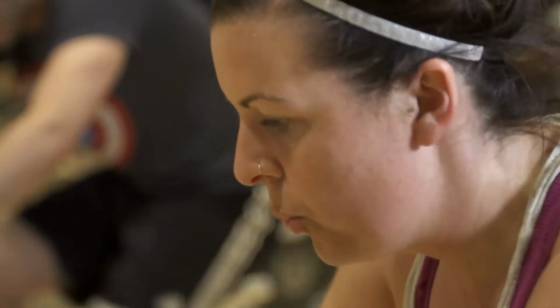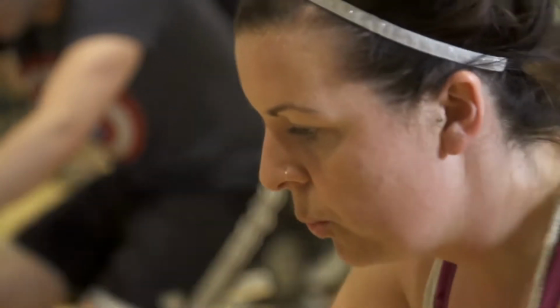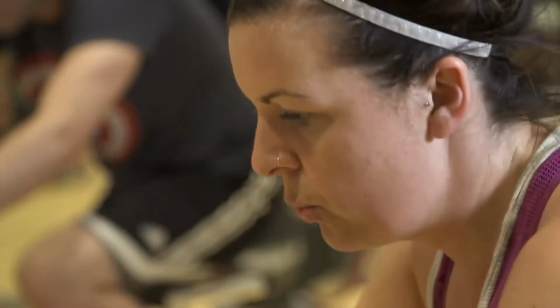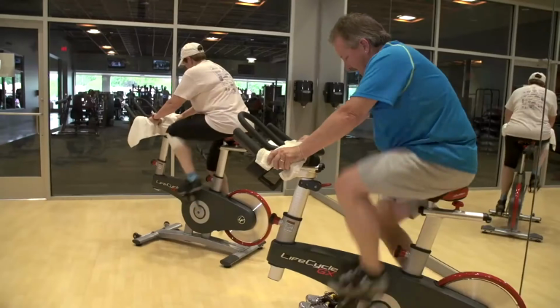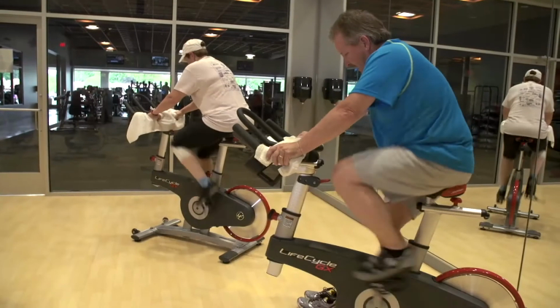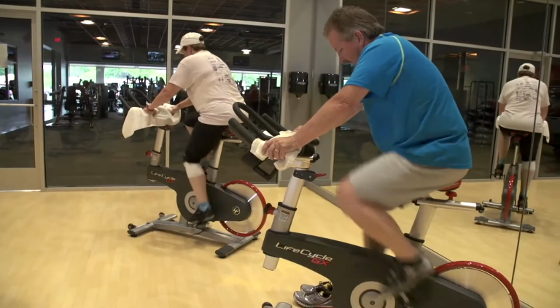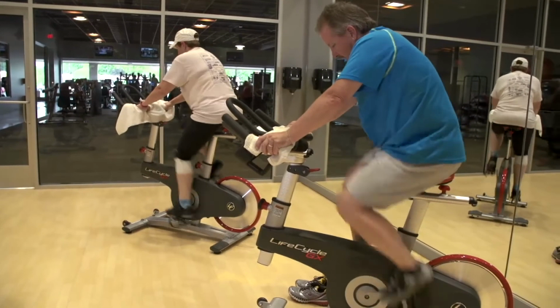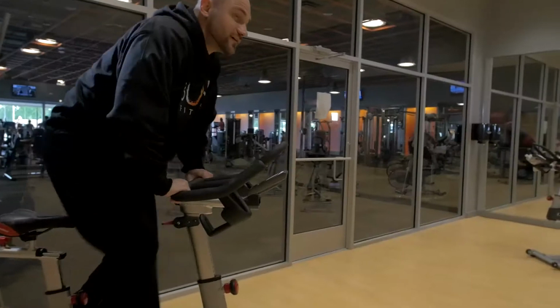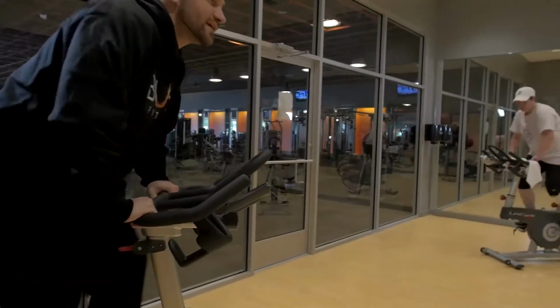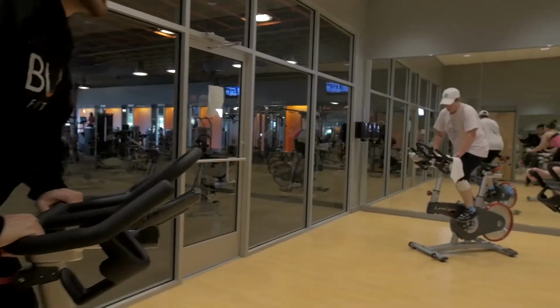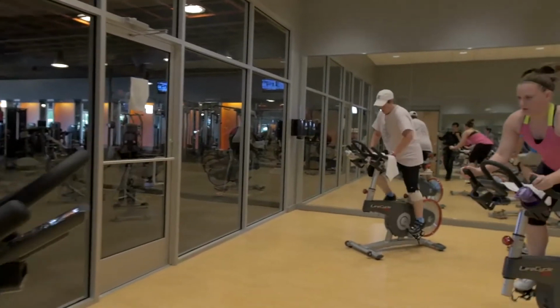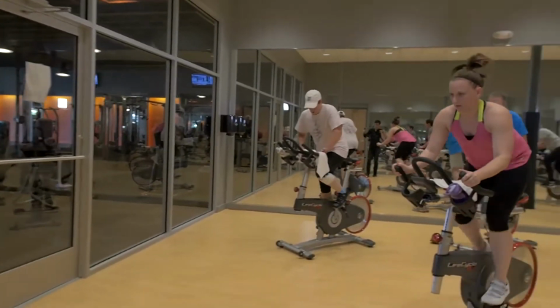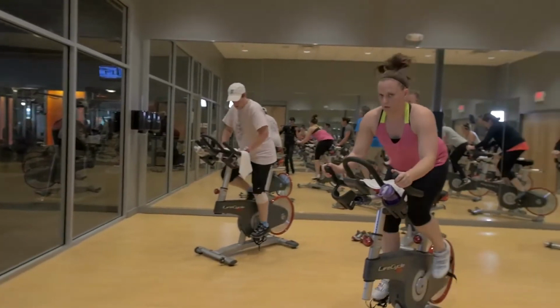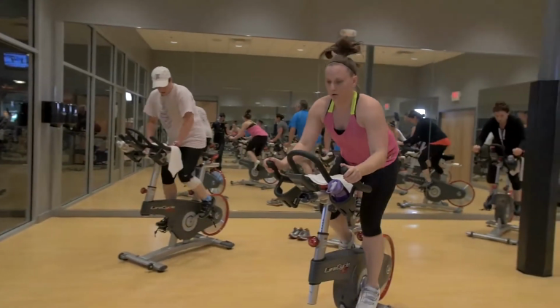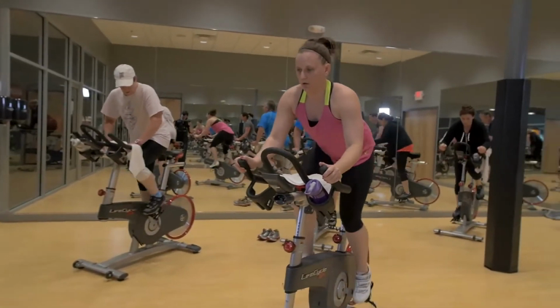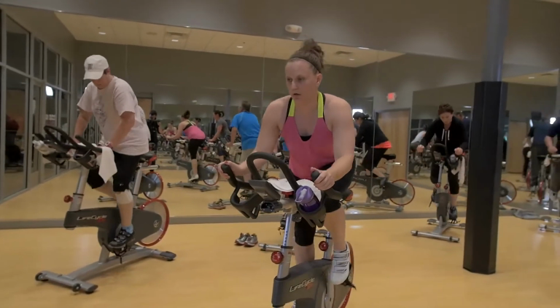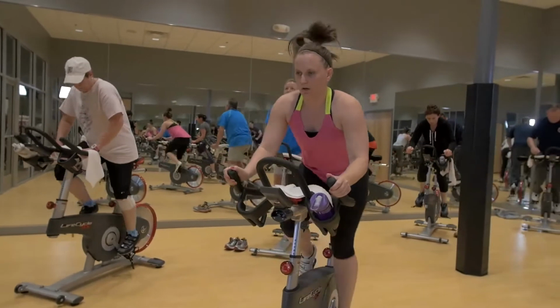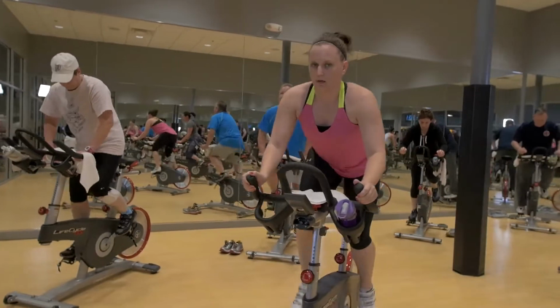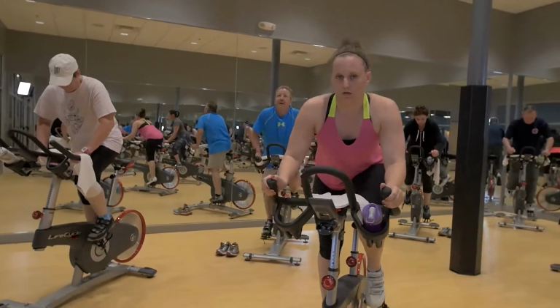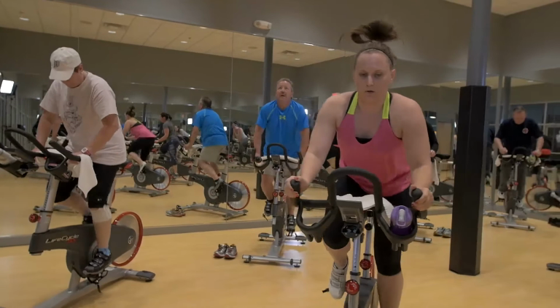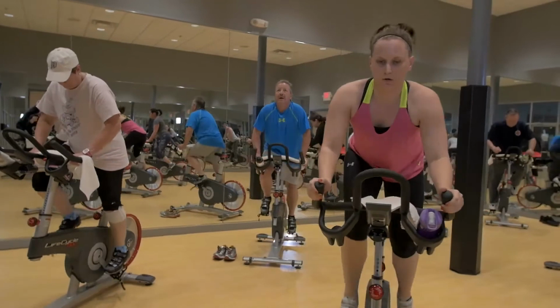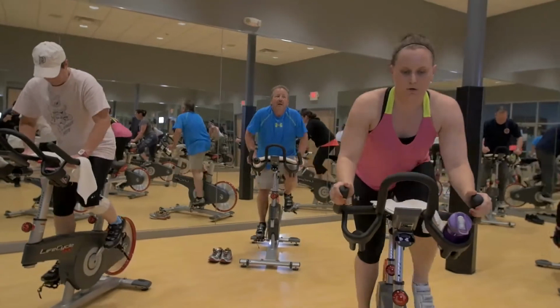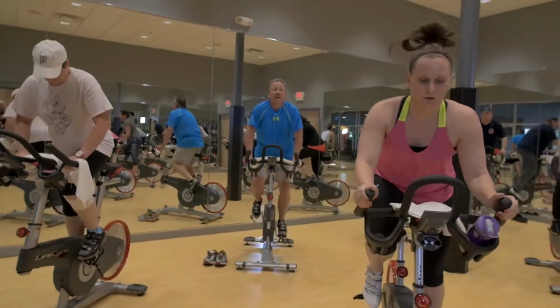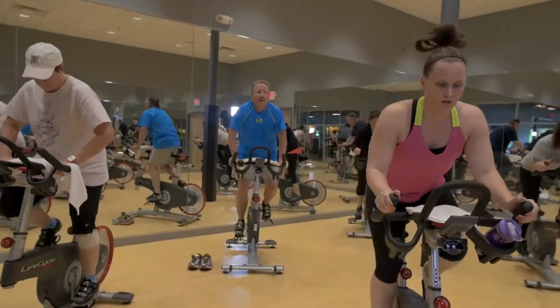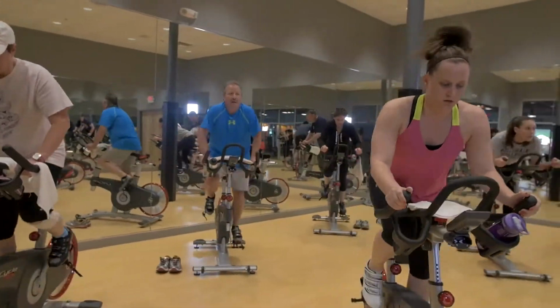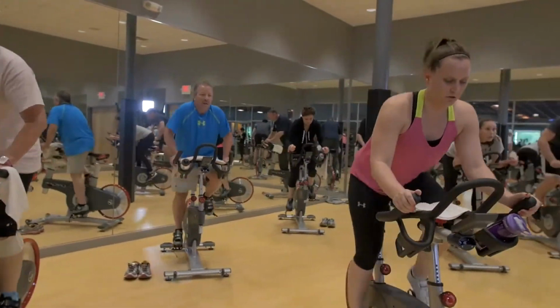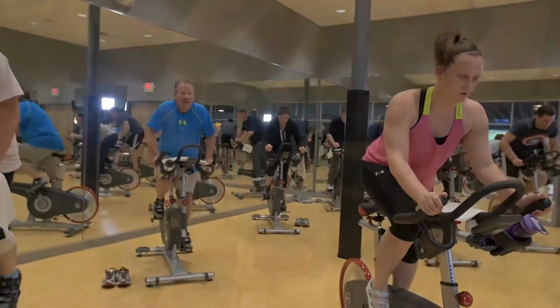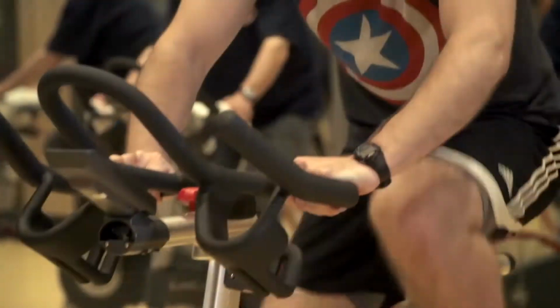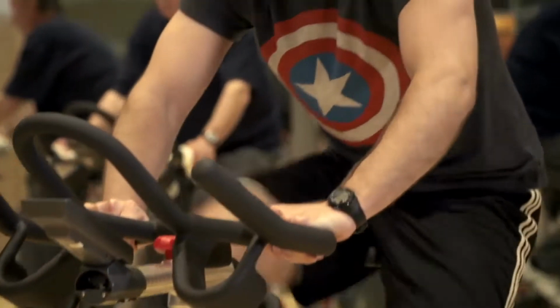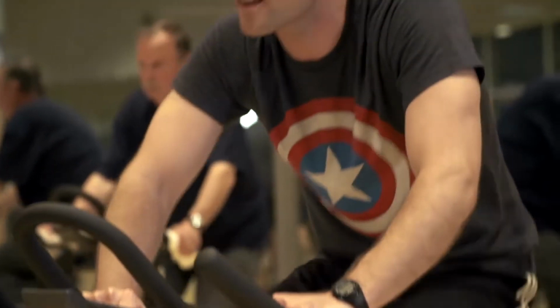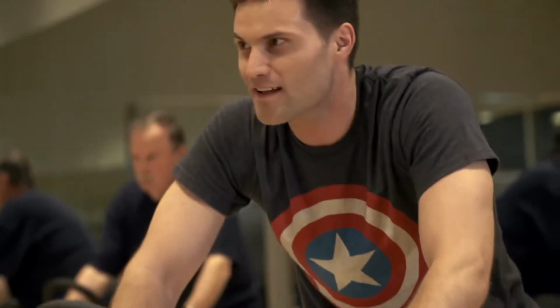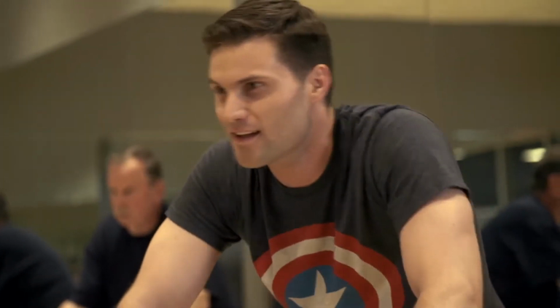Working out on the Lifecycle GX is extremely intense, especially when you've got an instructor that takes and makes you push even harder than what you really think you can do, so that makes it a lot more enjoyable to be here doing that type of exercise.